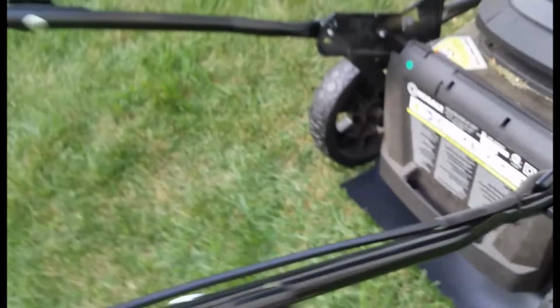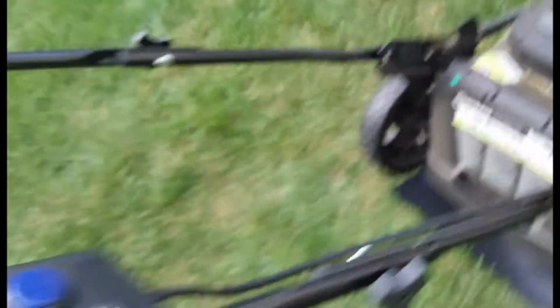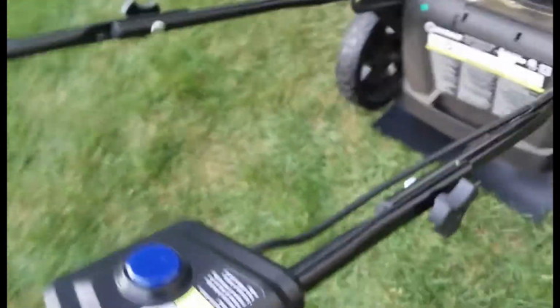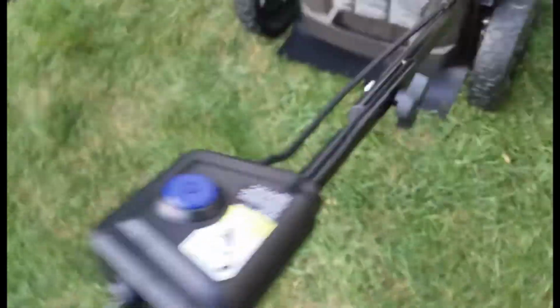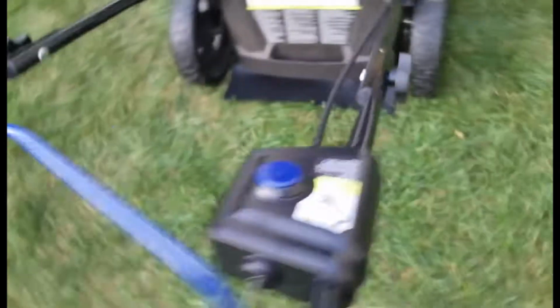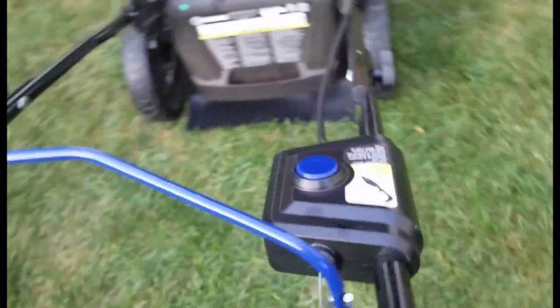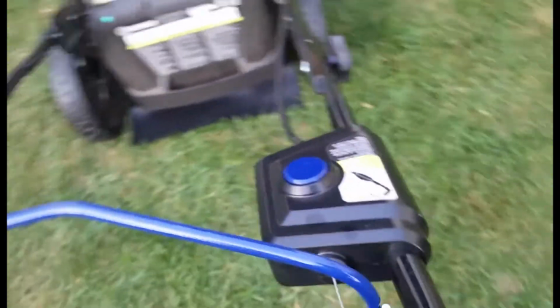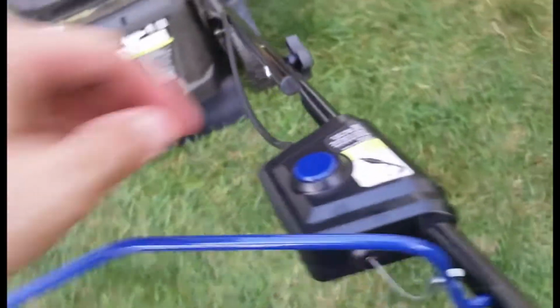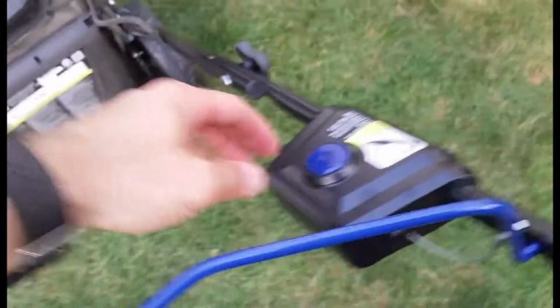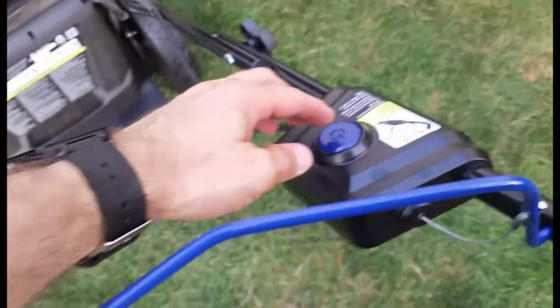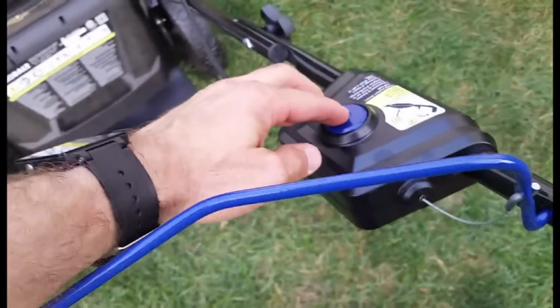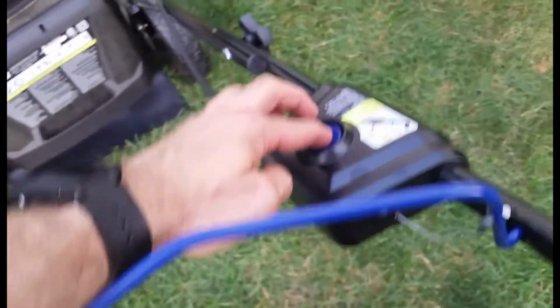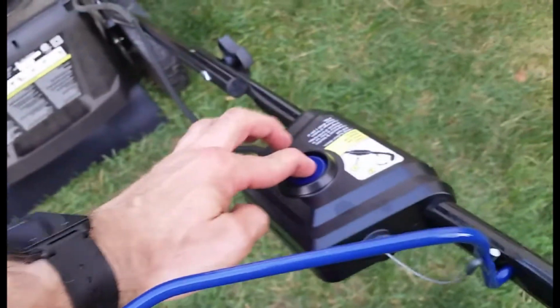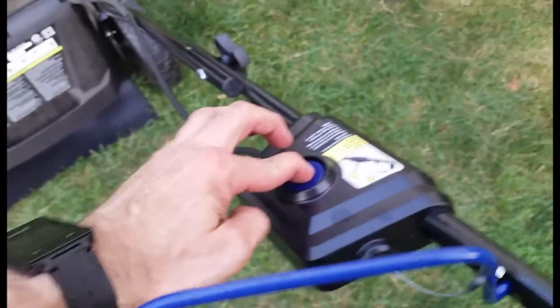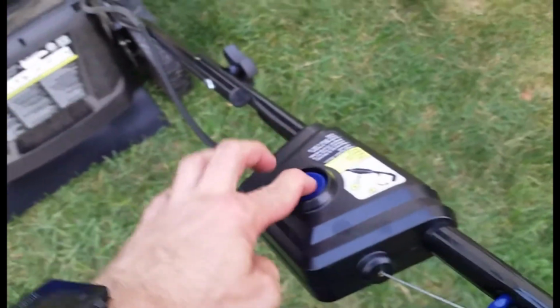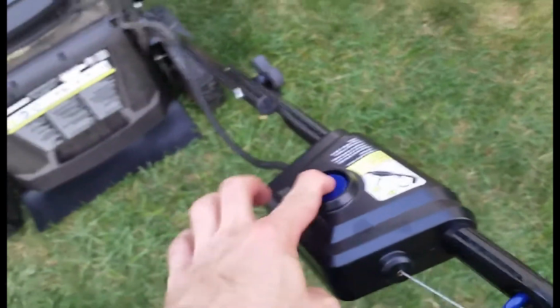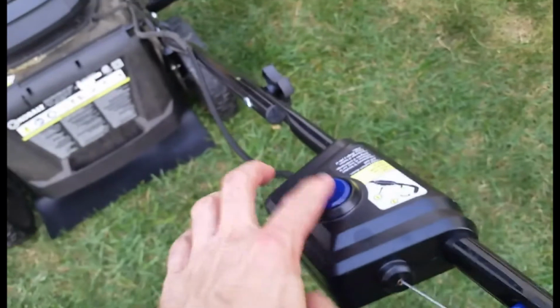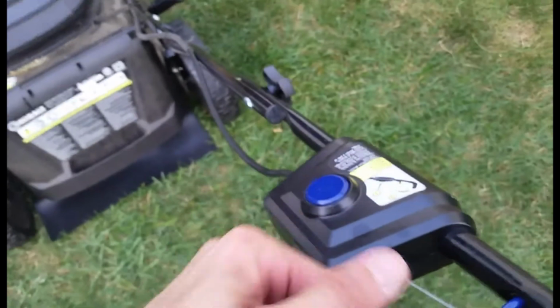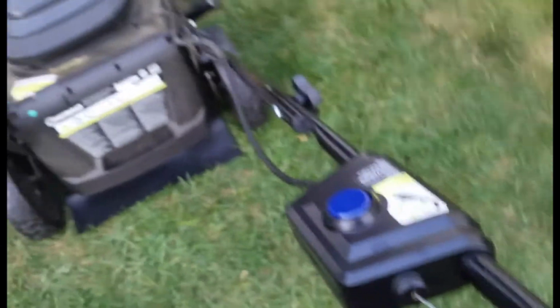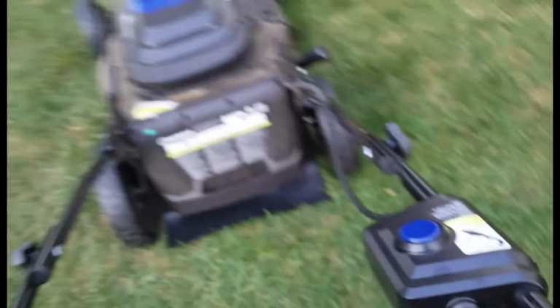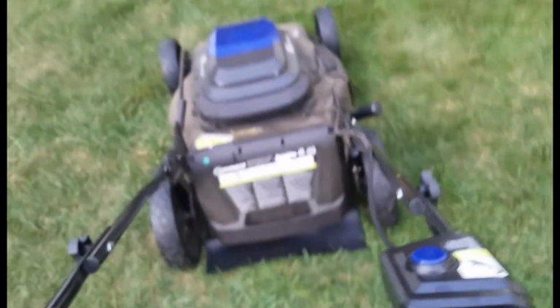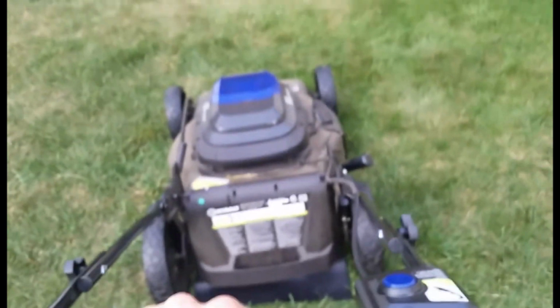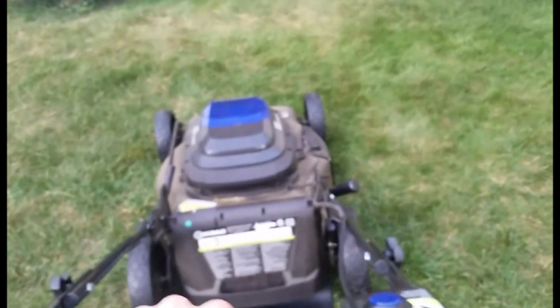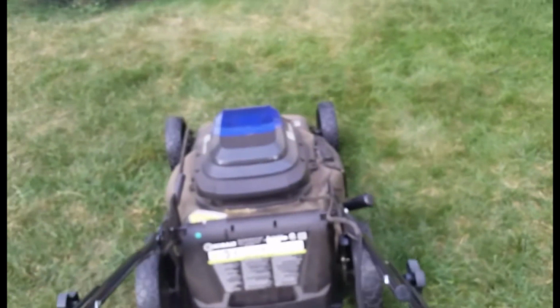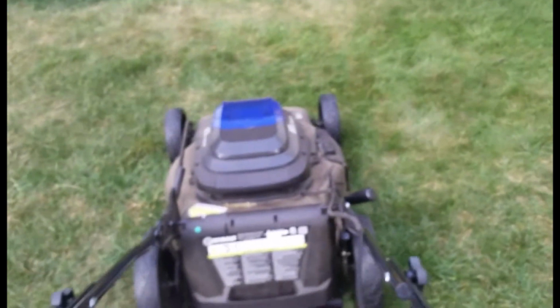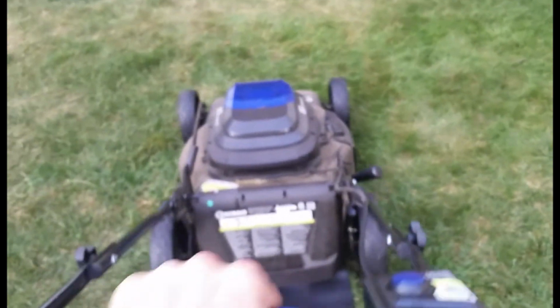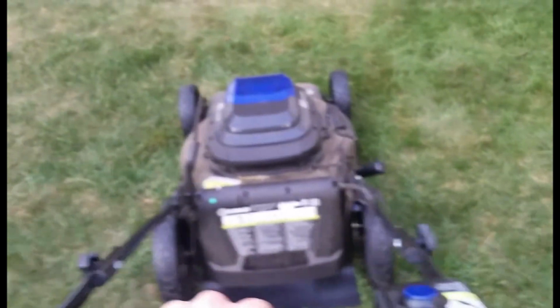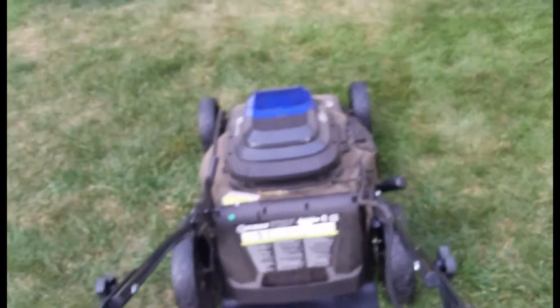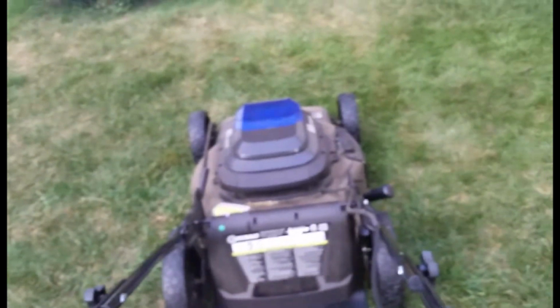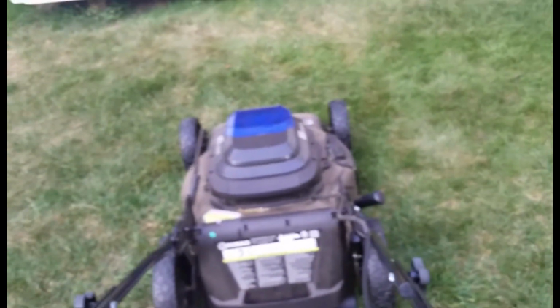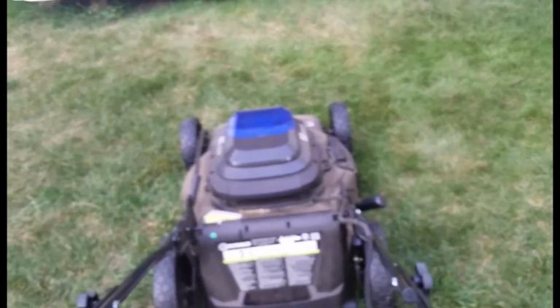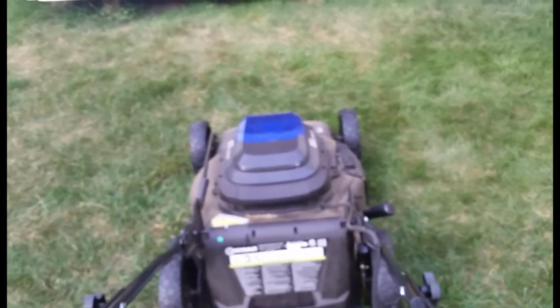When you want to start it, you just press the blue button and pull the handle back. You're ready to mow. And when you're done, you just let go.